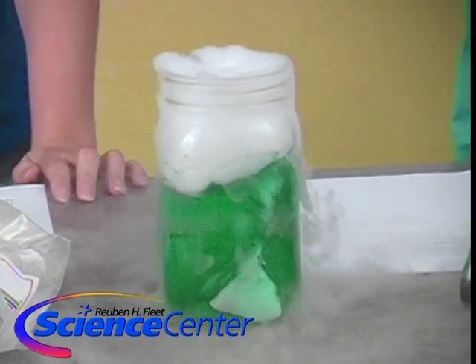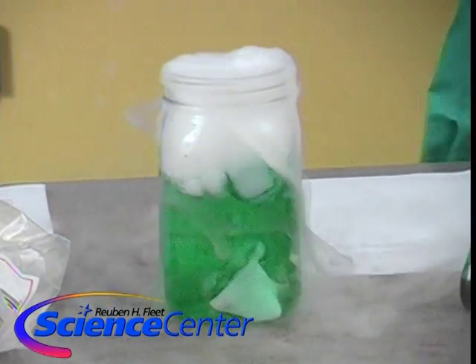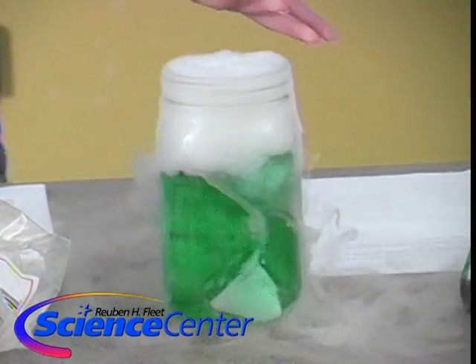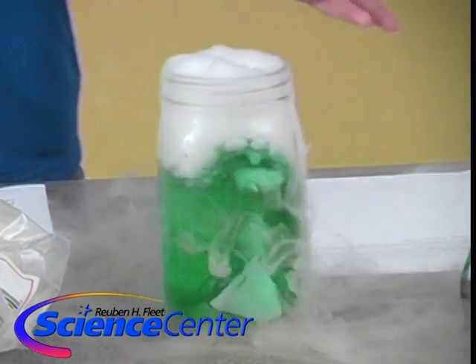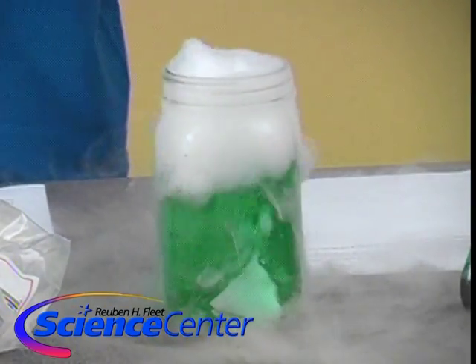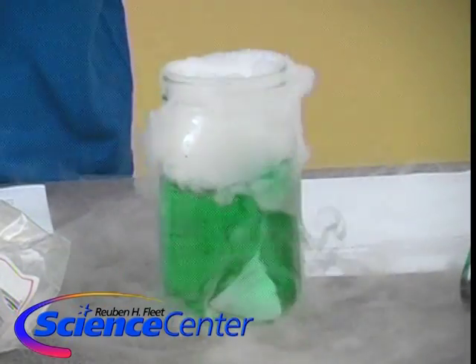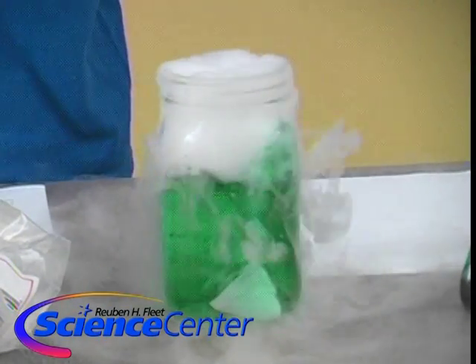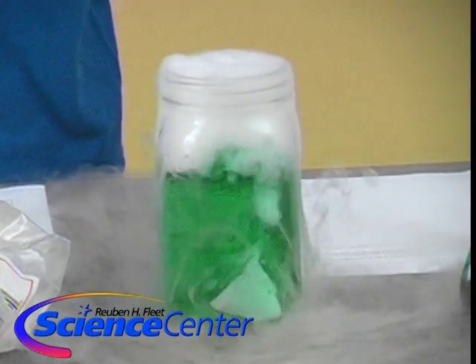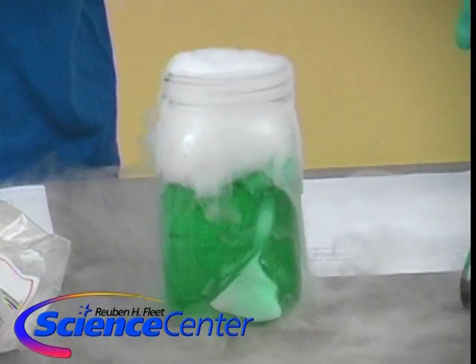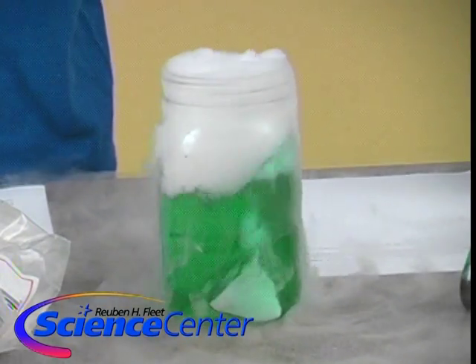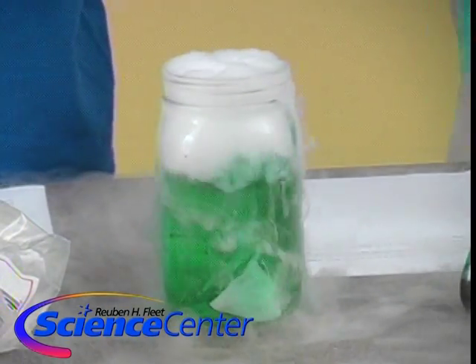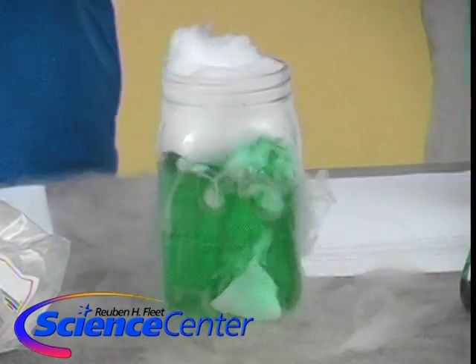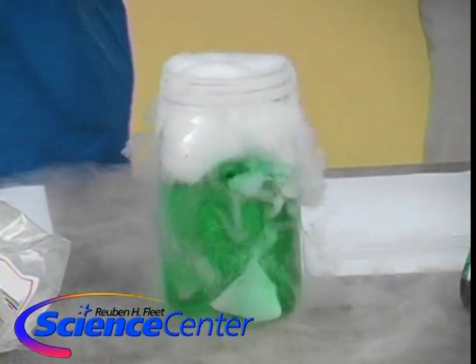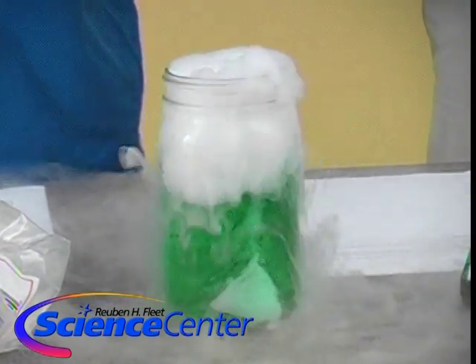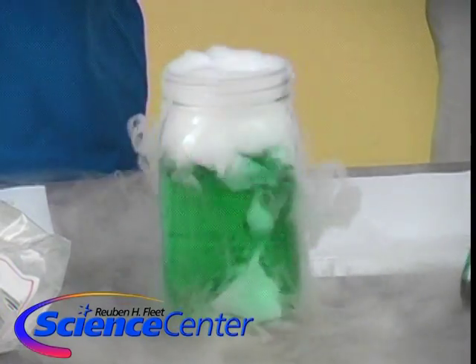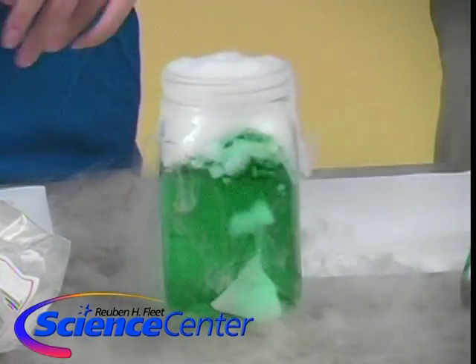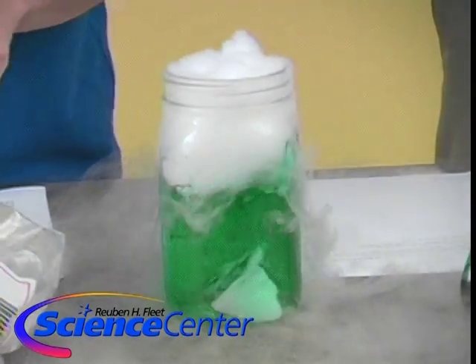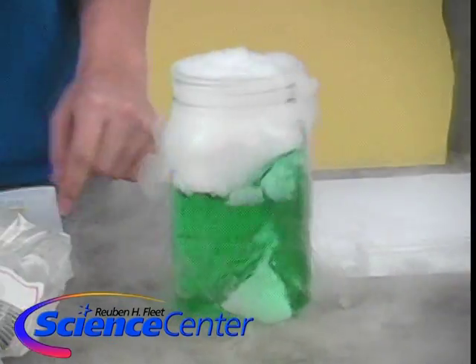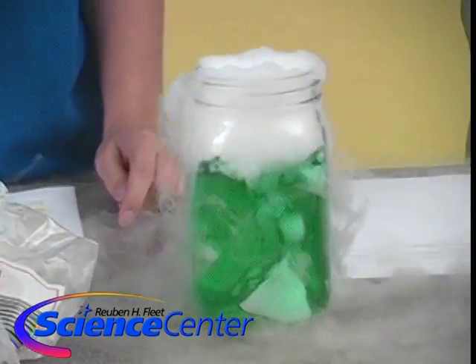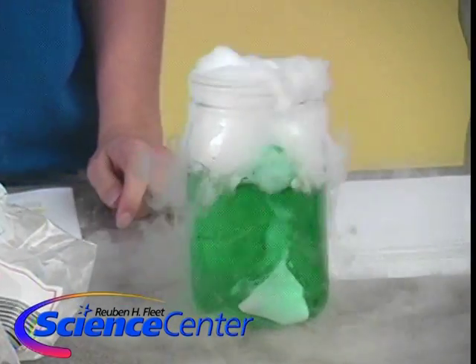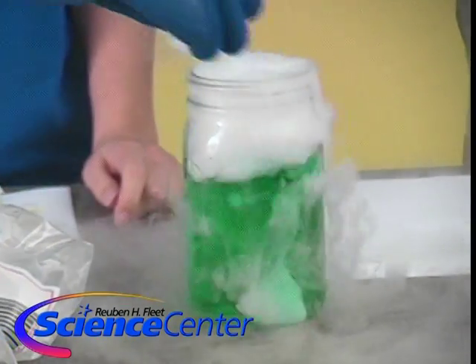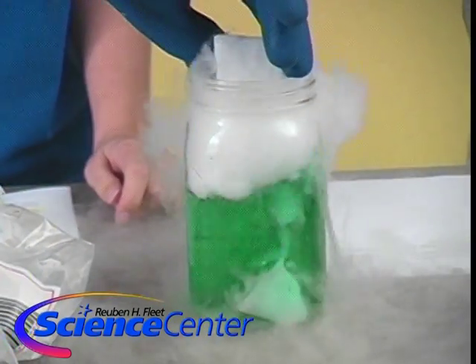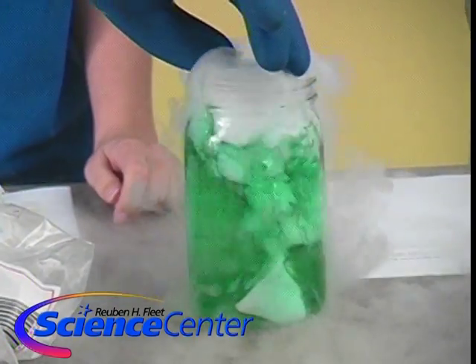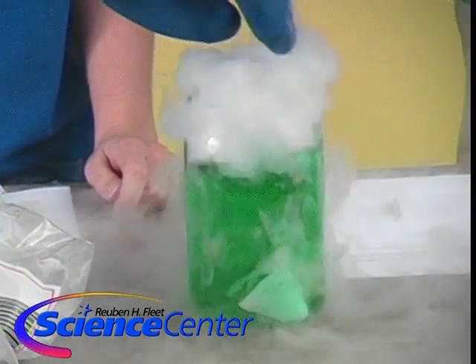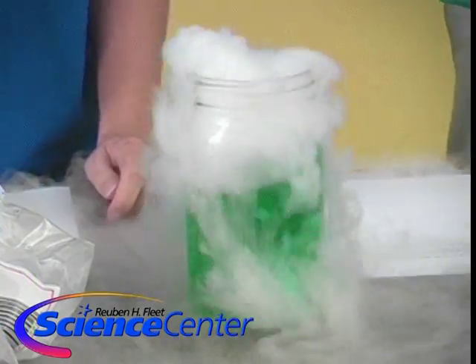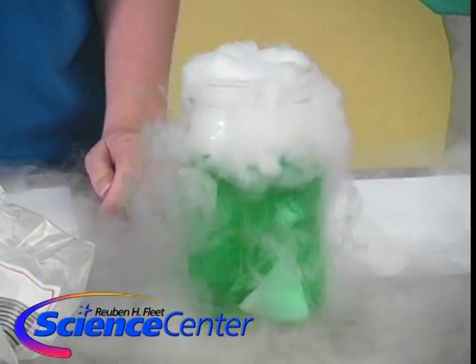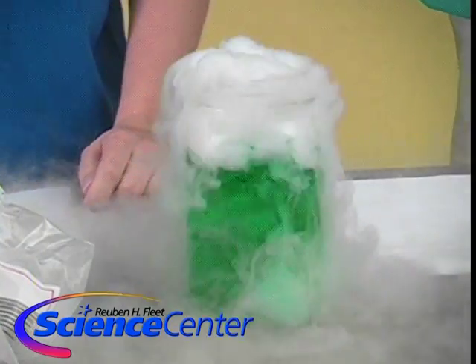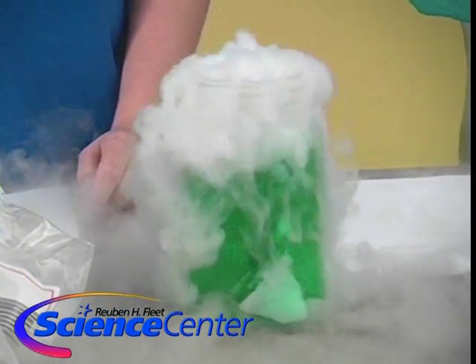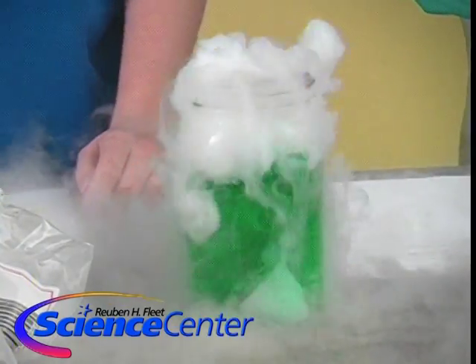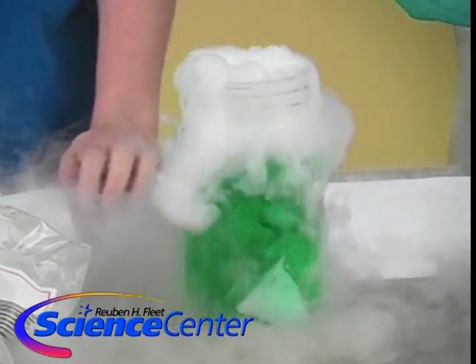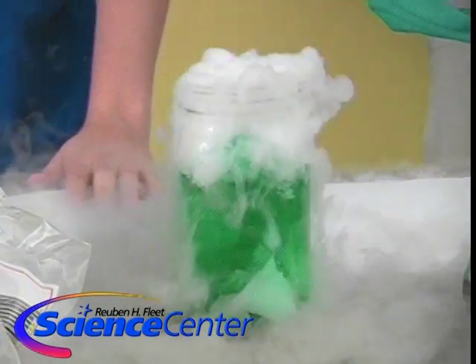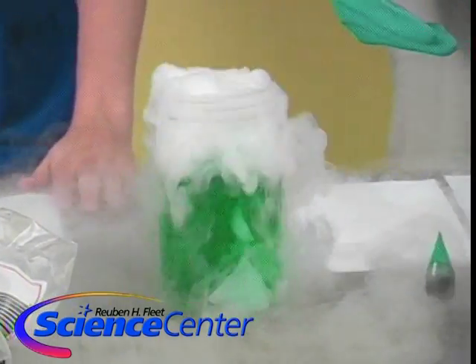So our dry ice is in fact solid carbon dioxide, and it has a bit of a different reaction when we put it into water. Let's get another chunk in there to make sure it's really going. And now we are ready to make our crystal ball.